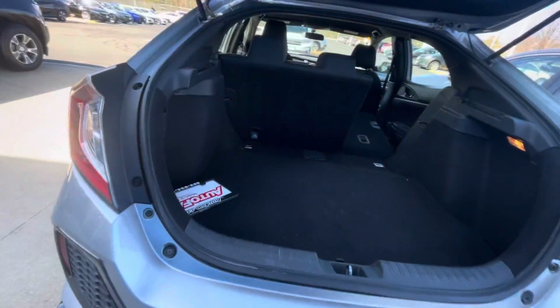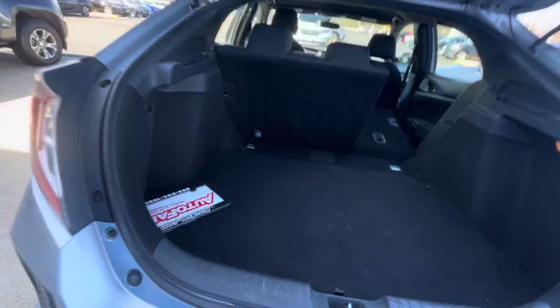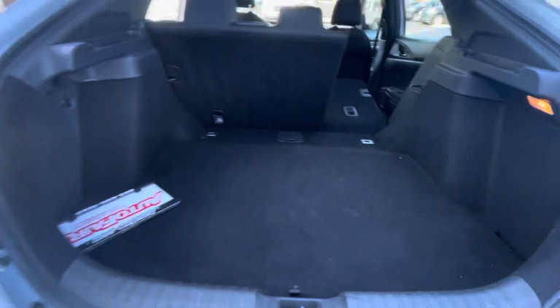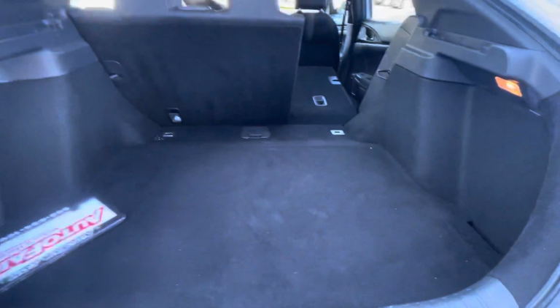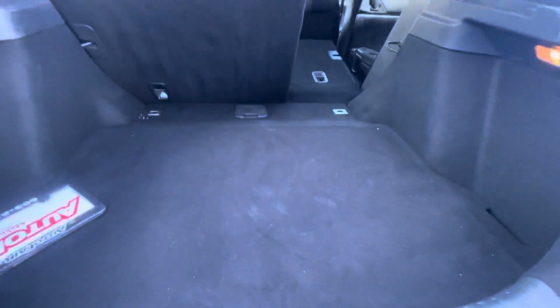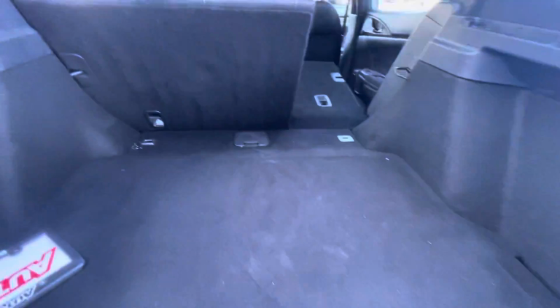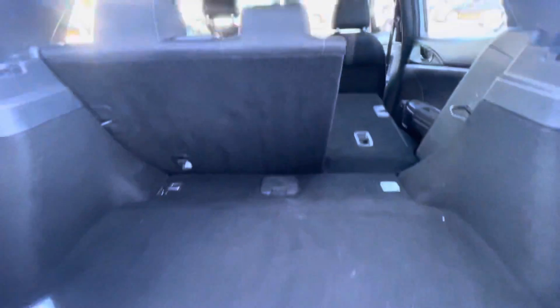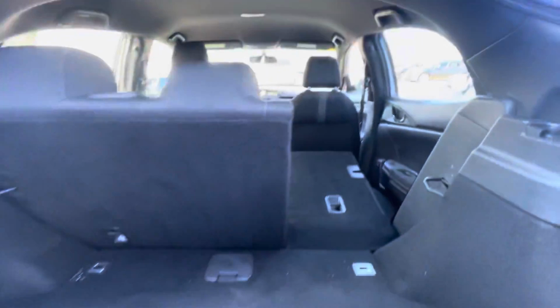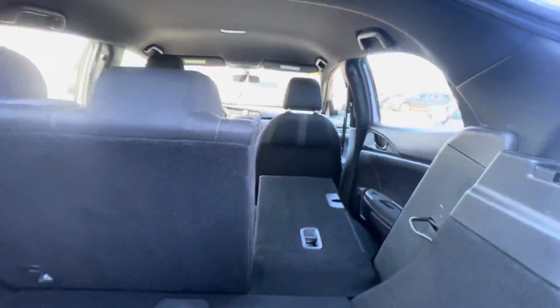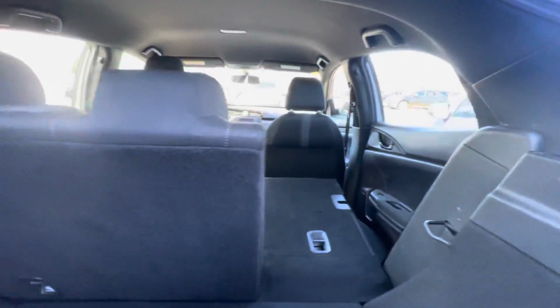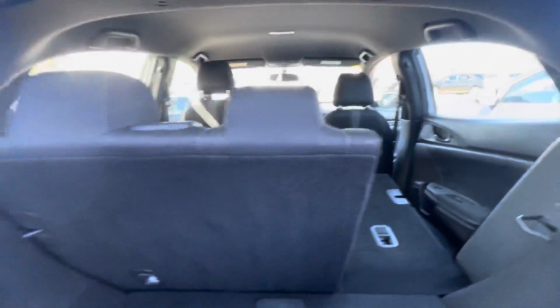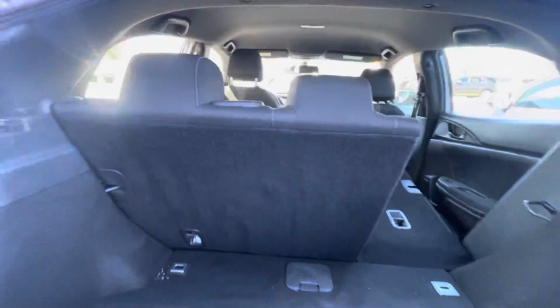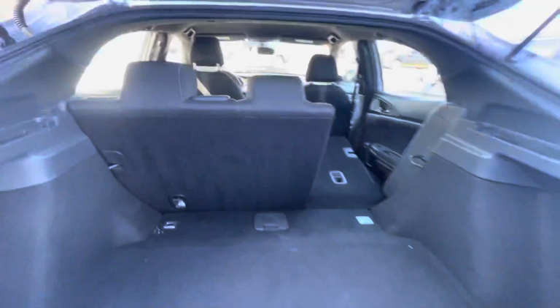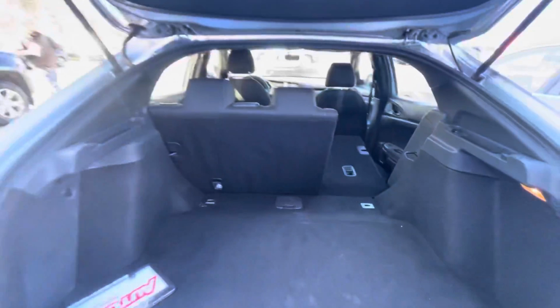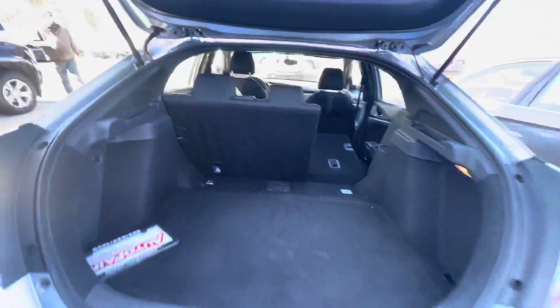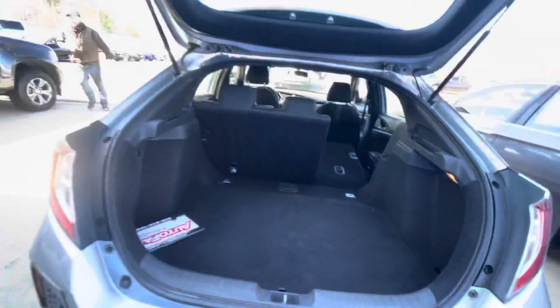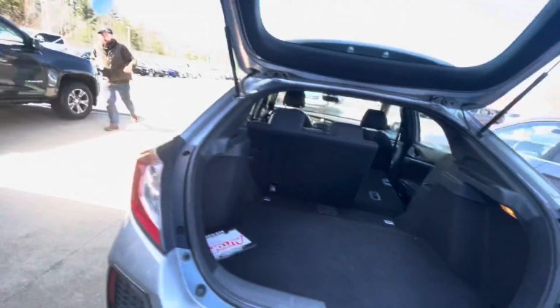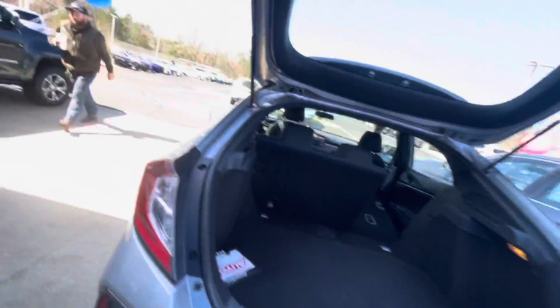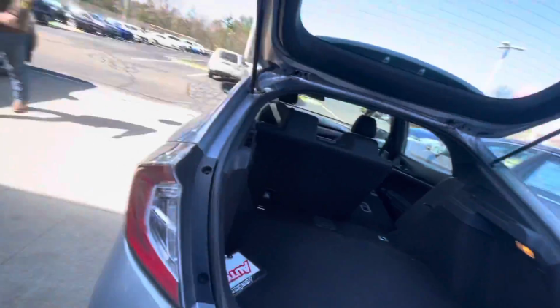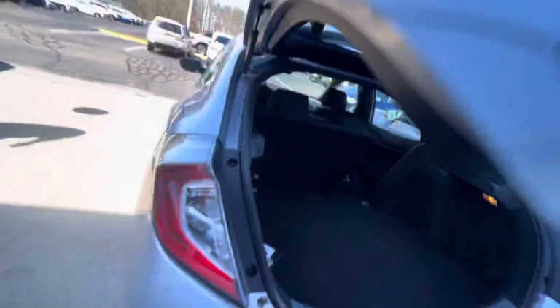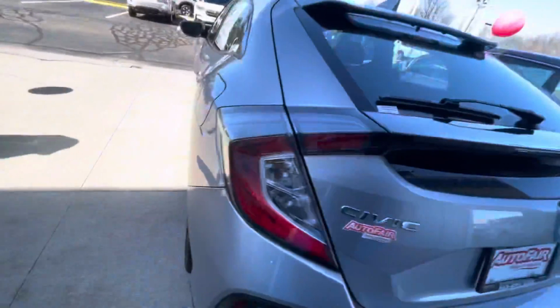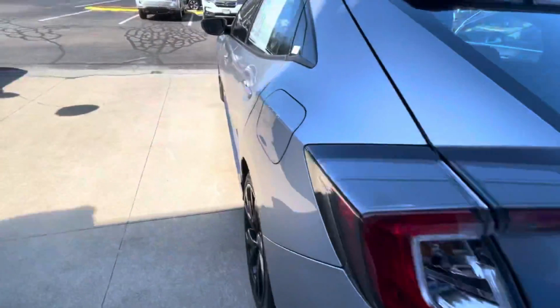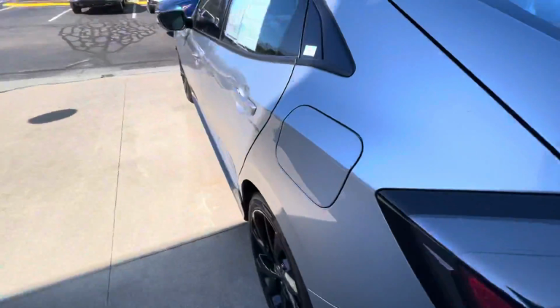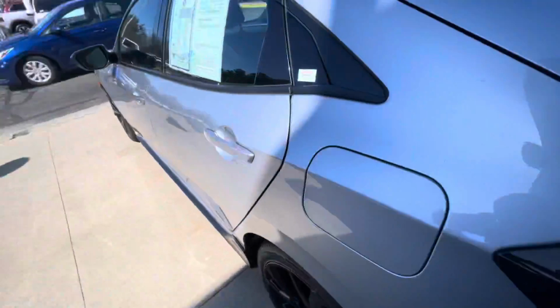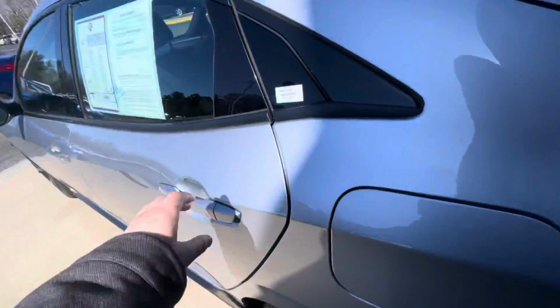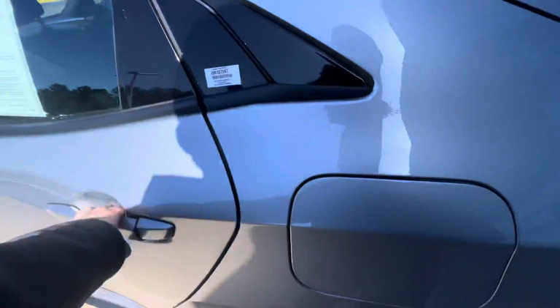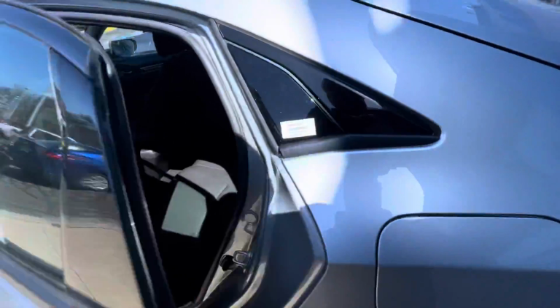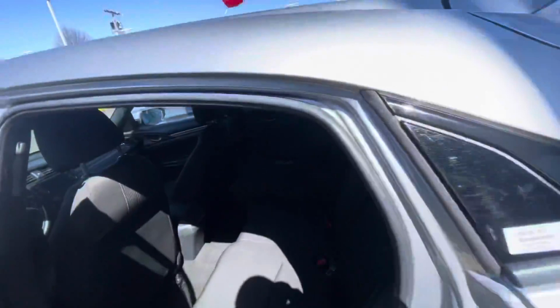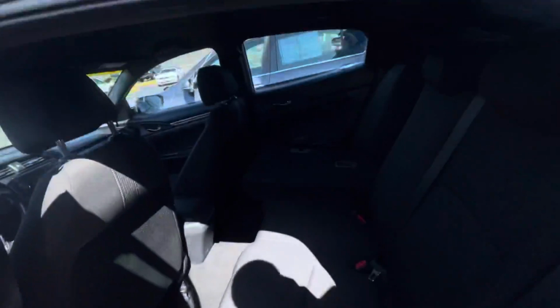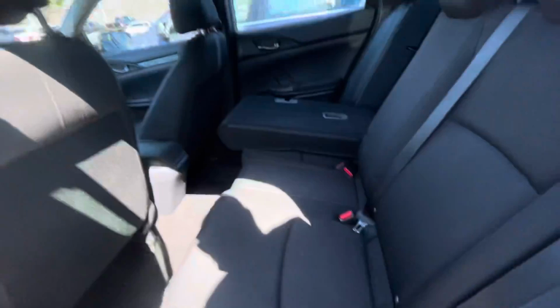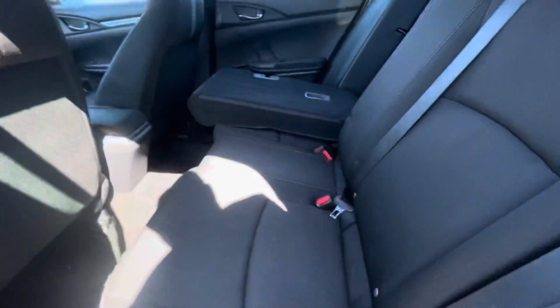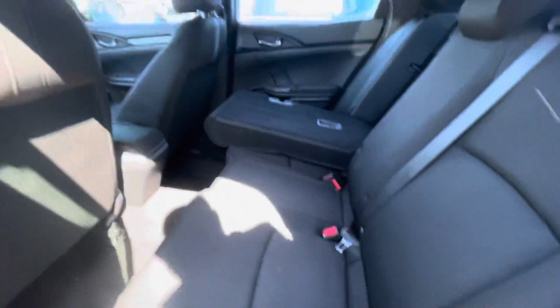As you can see, you've got a whole bunch of room in the back here. These seats both fold down for additional storage. This back seat does fit three comfortably.